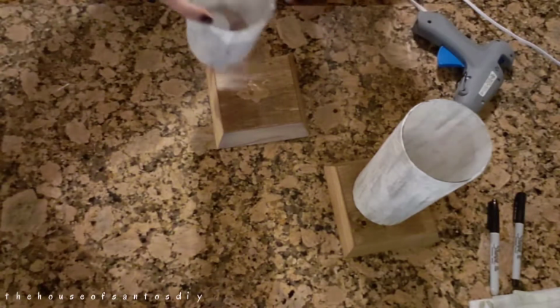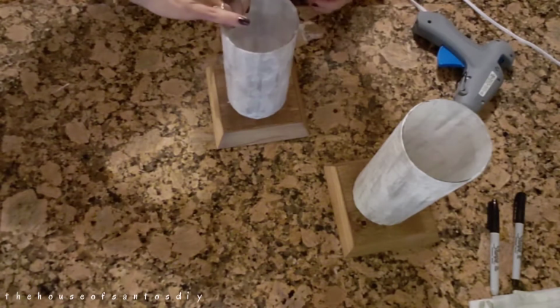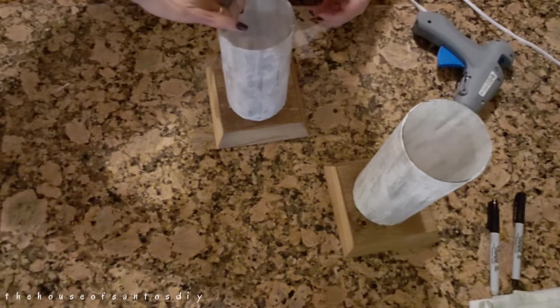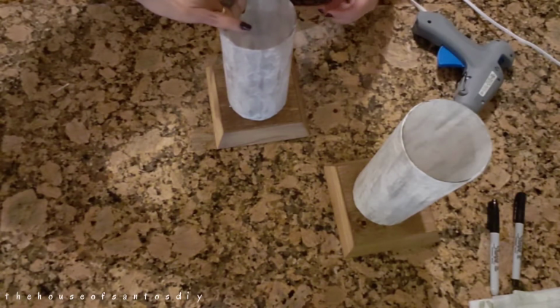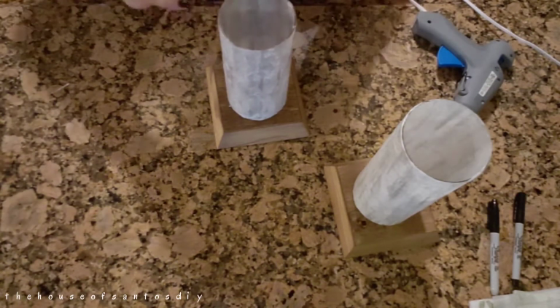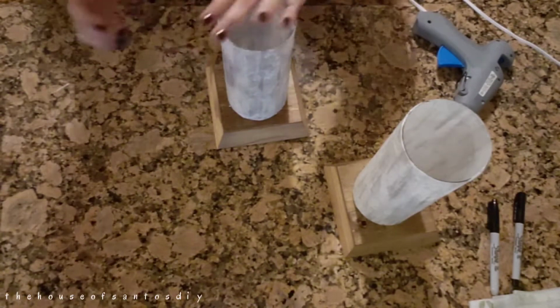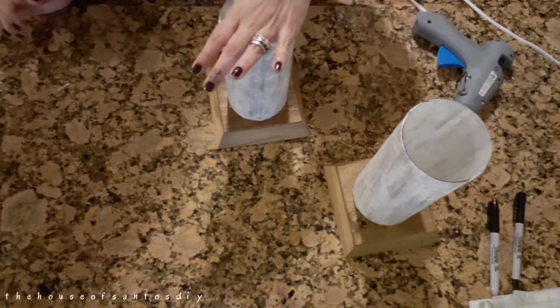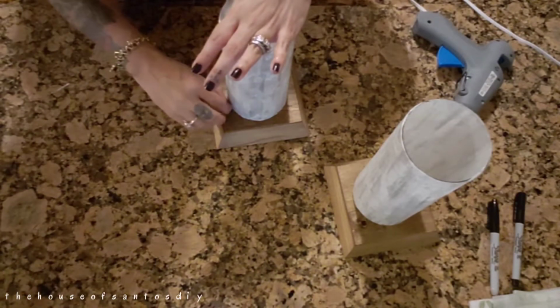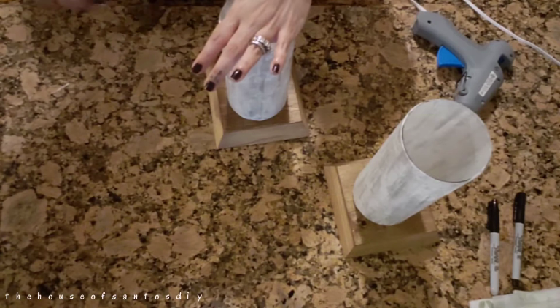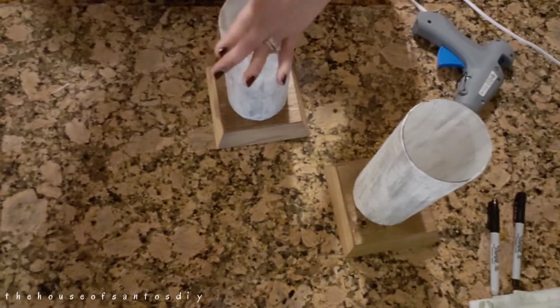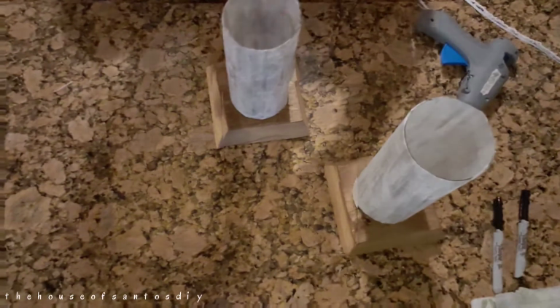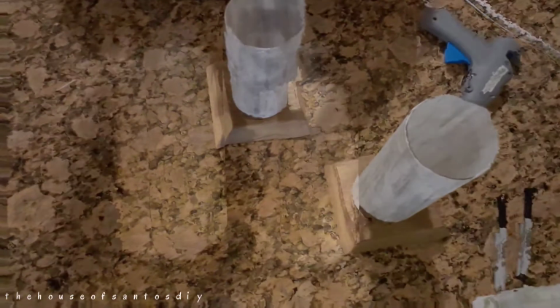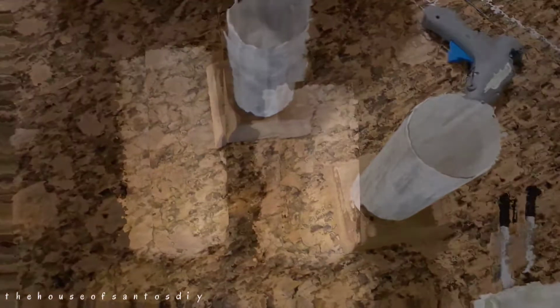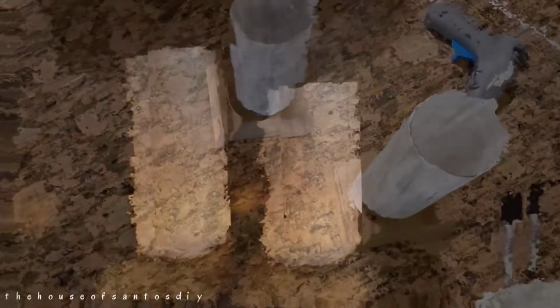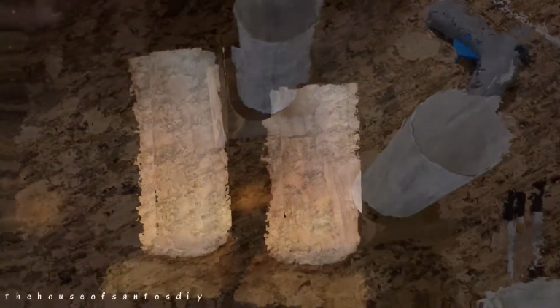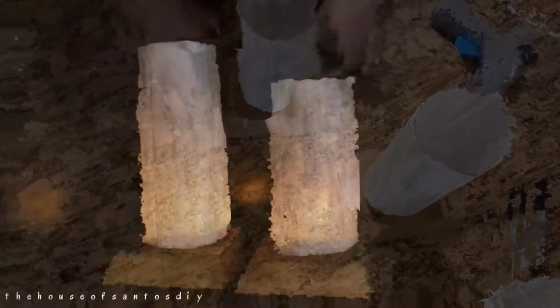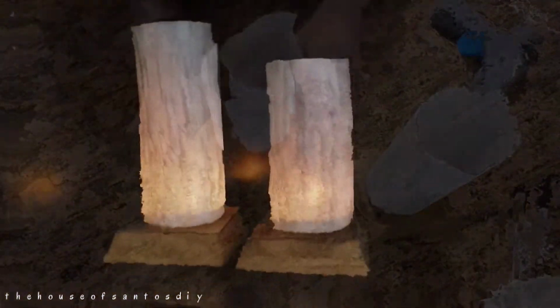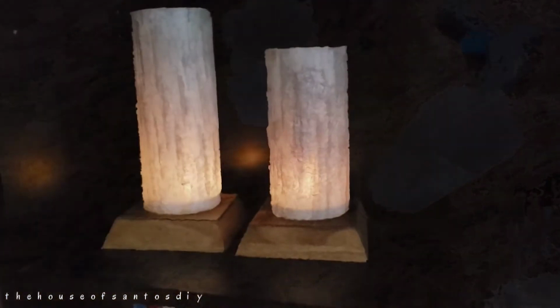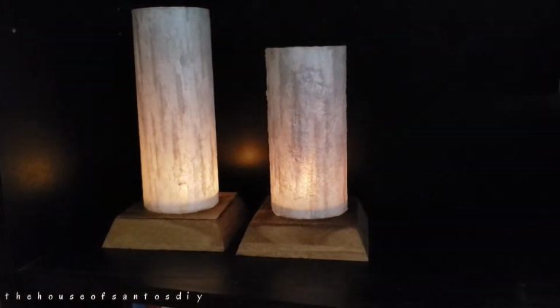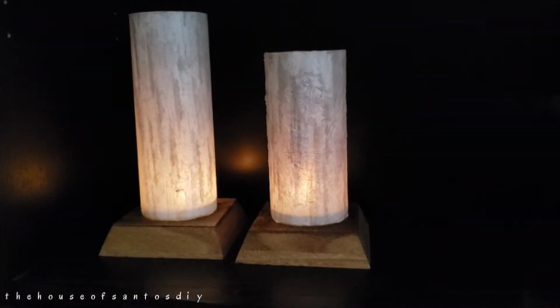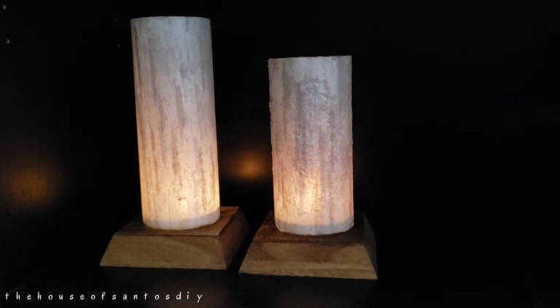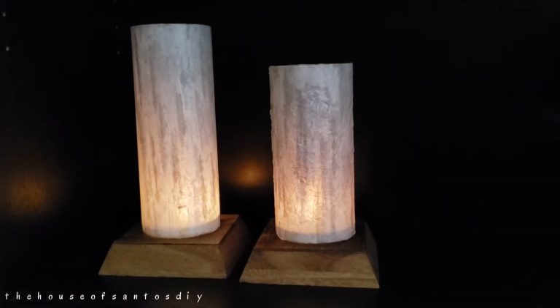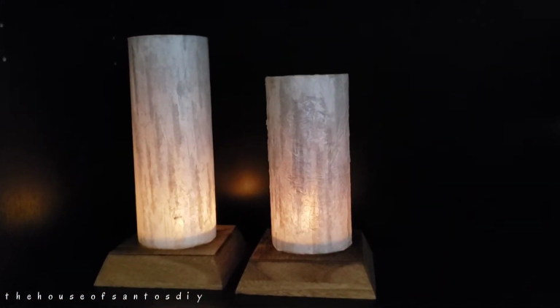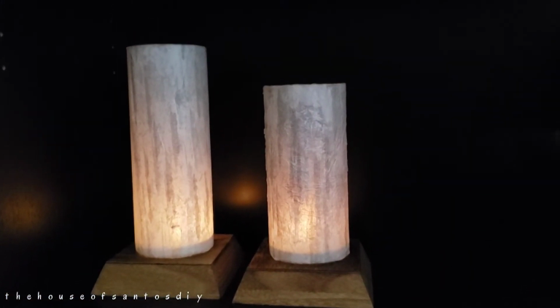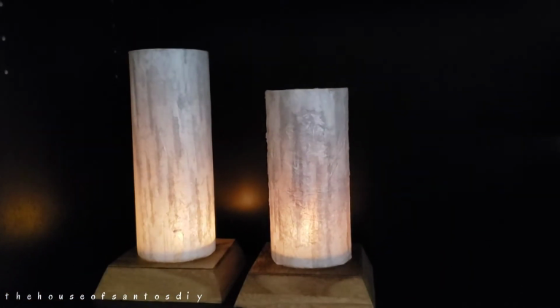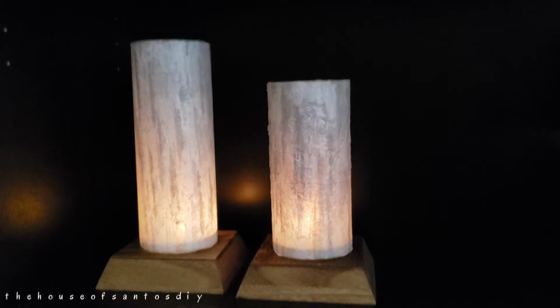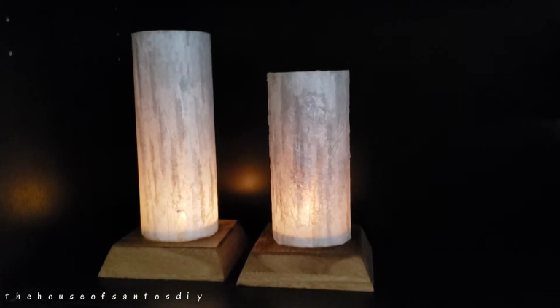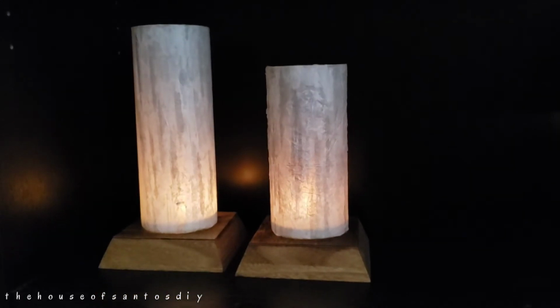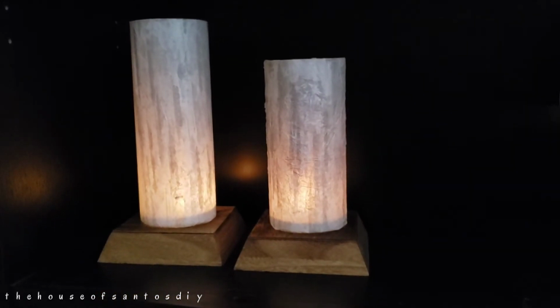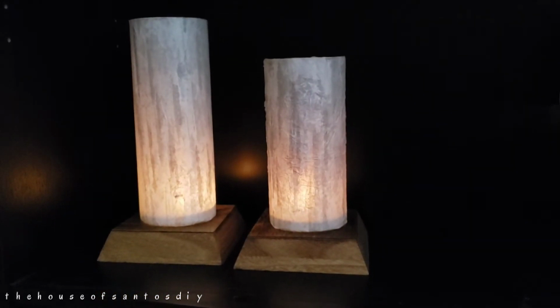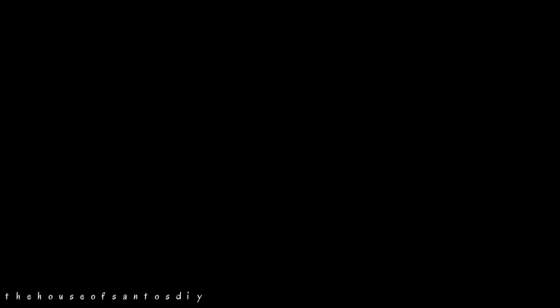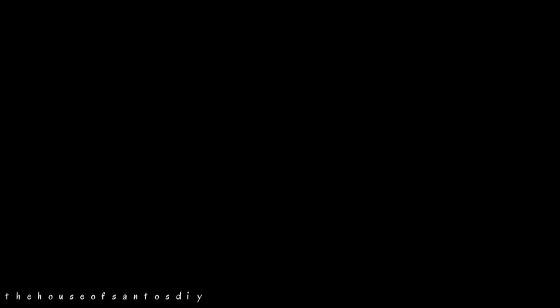Okay guys, this is the finished project and I love it. I hope you do as much as I do. It will look beautiful on your mantelpiece with the rest of your Christmas decor. Thanks for watching.